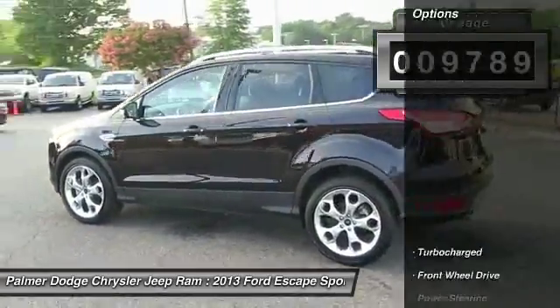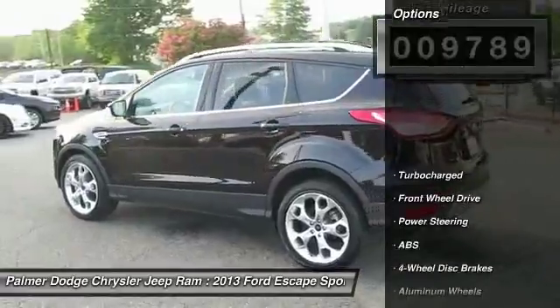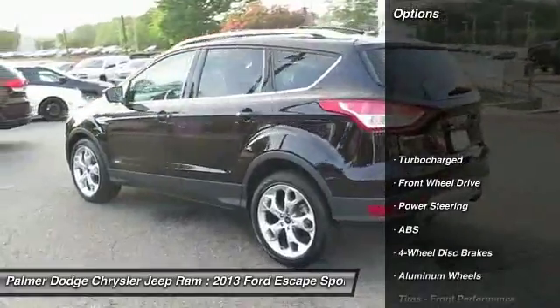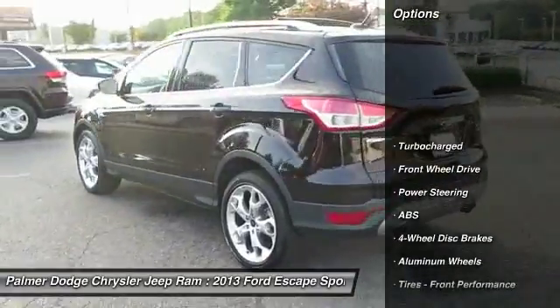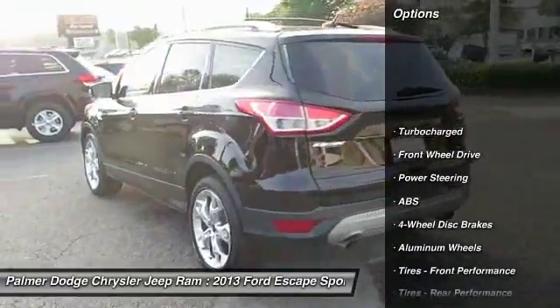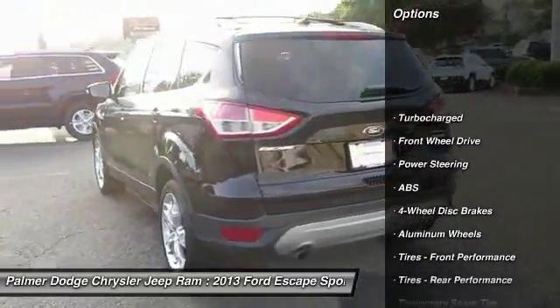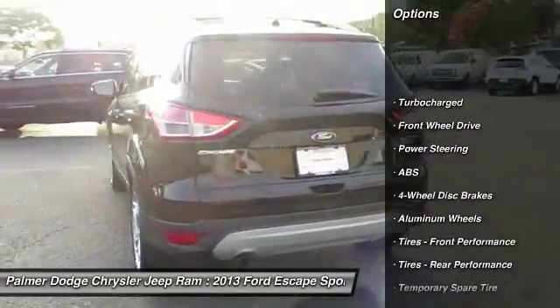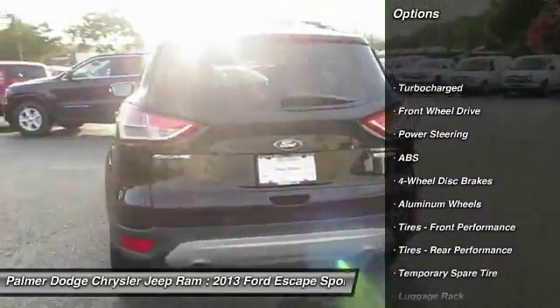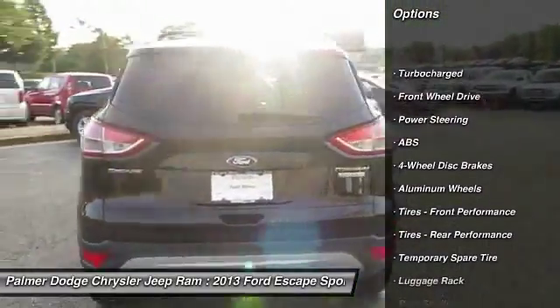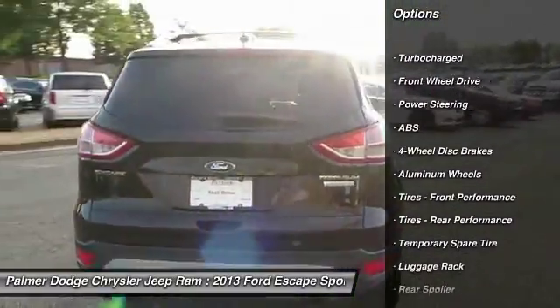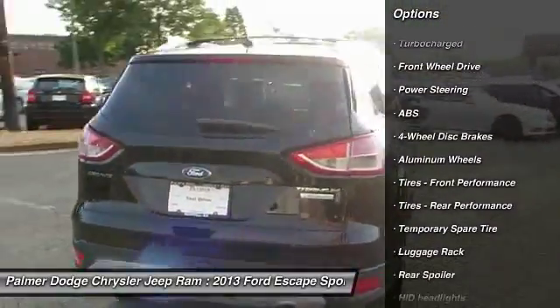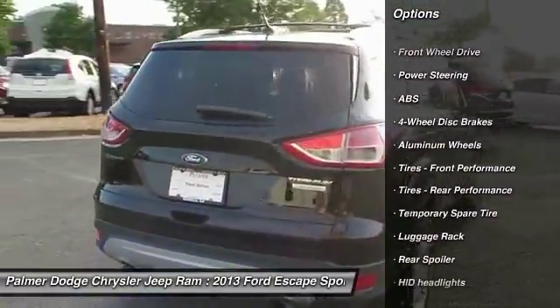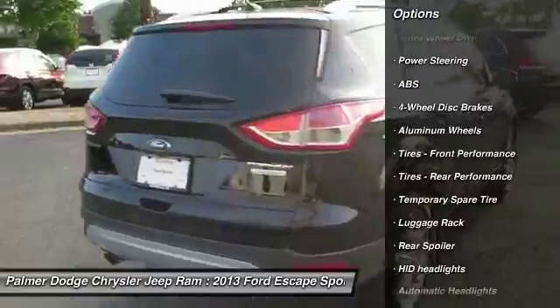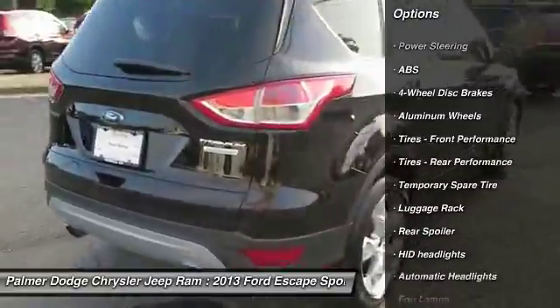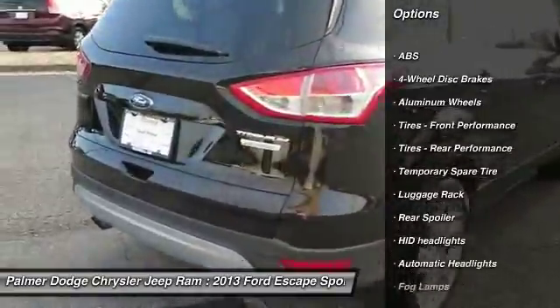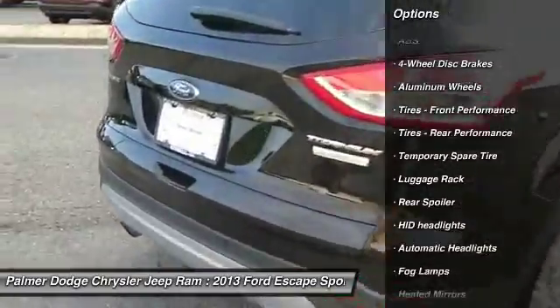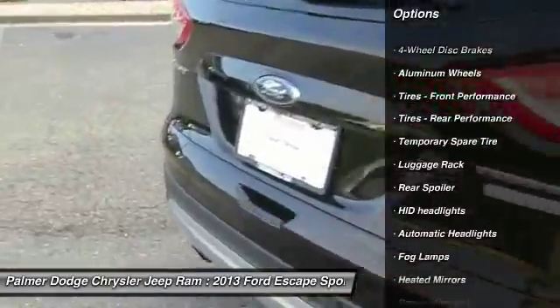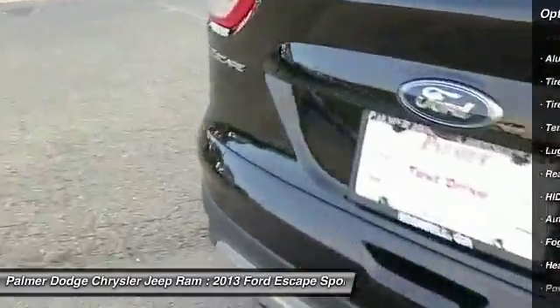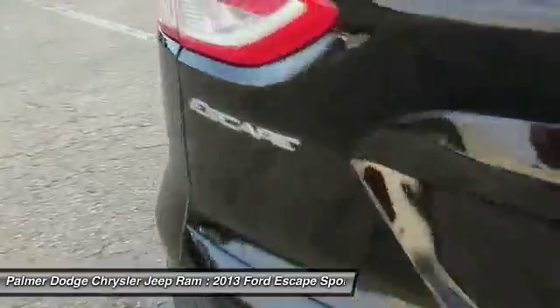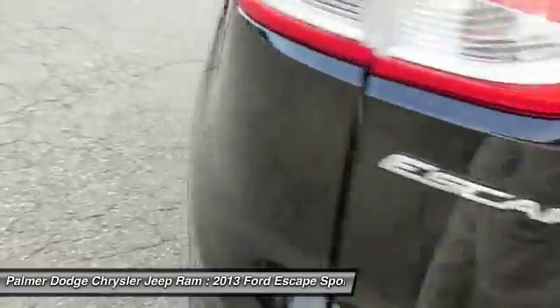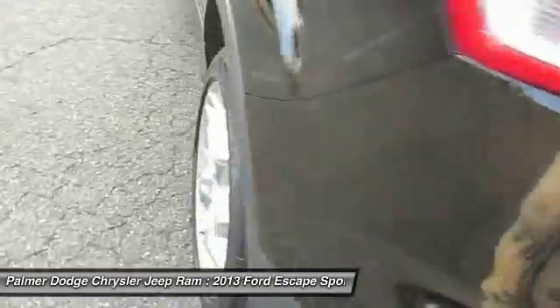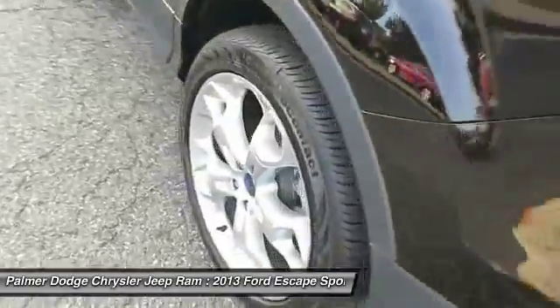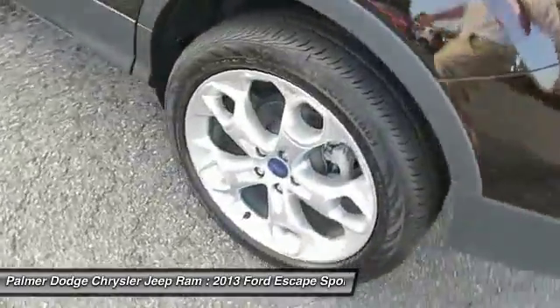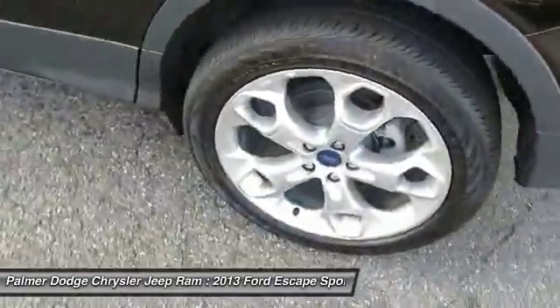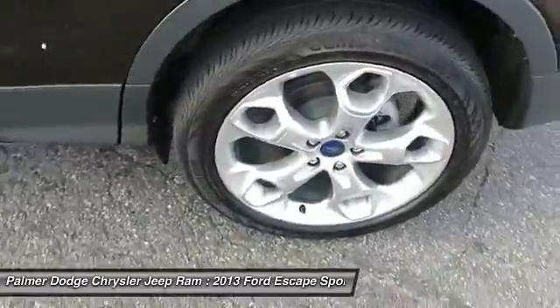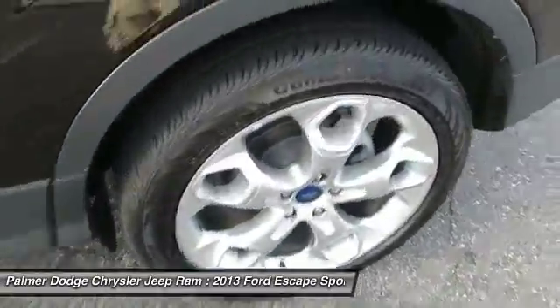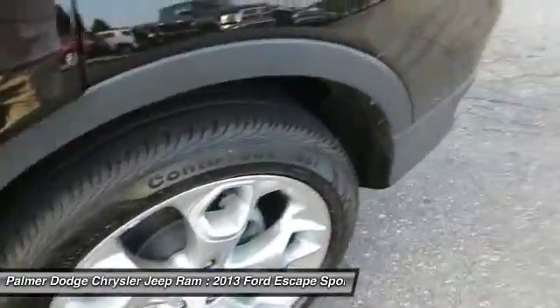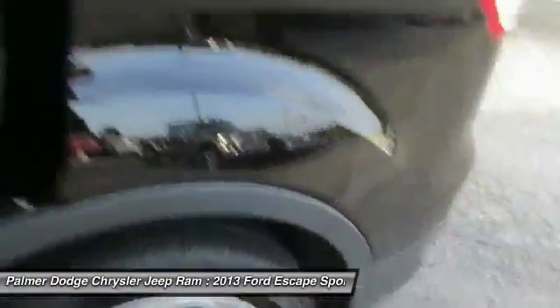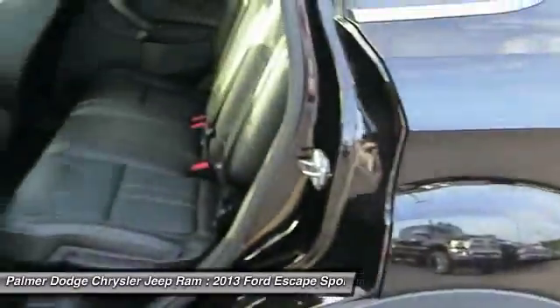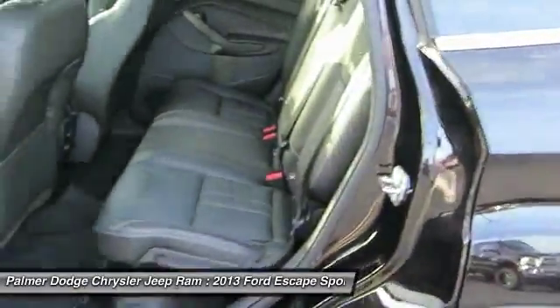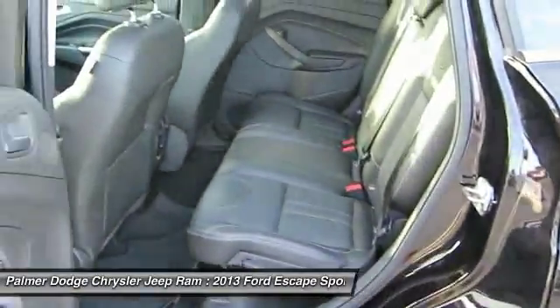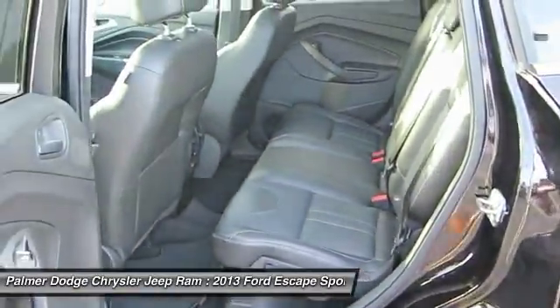Steering wheel audio controls, power lift gate, anti-lock braking system, power steering, adjustable steering wheel, aluminum wheels, keyless entry, four-wheel disc brakes, cruise control, floor mats. Come take a test drive today.